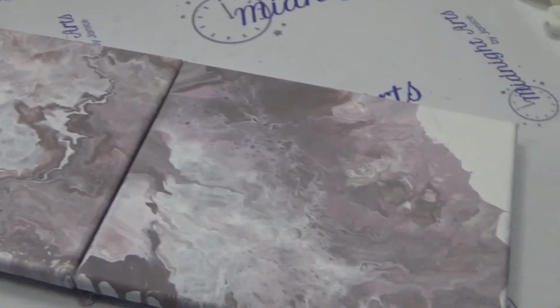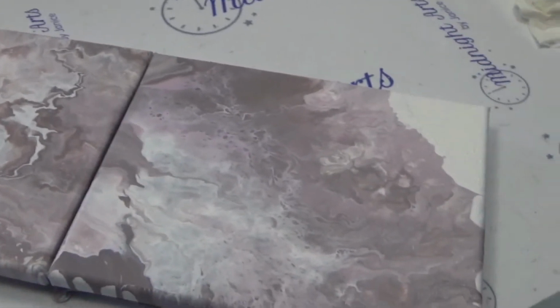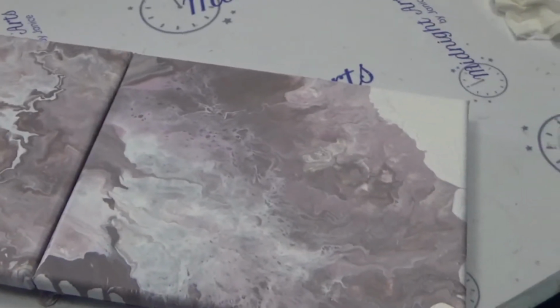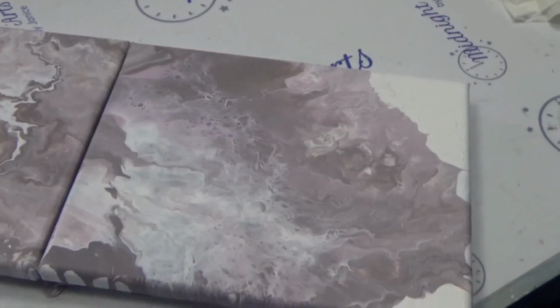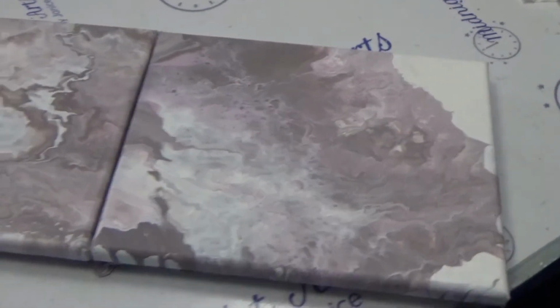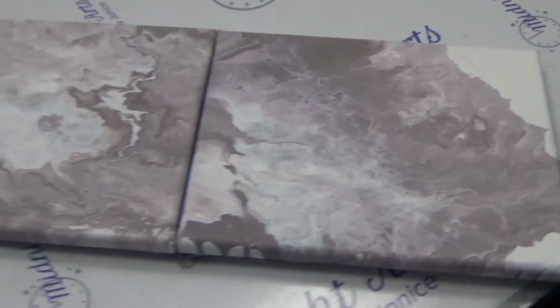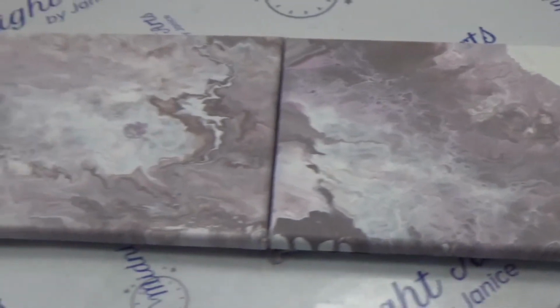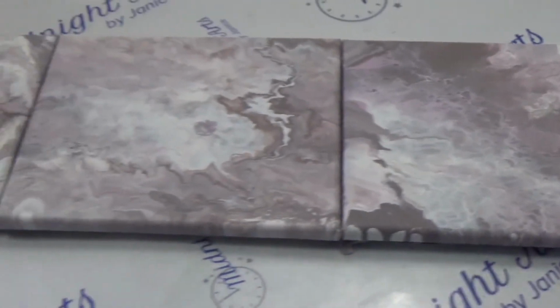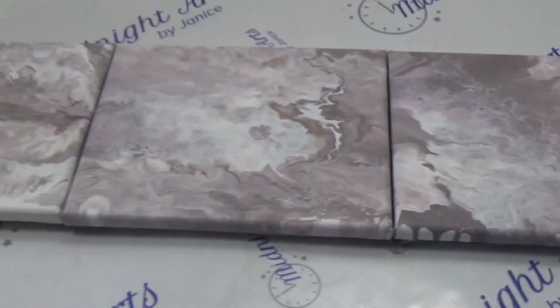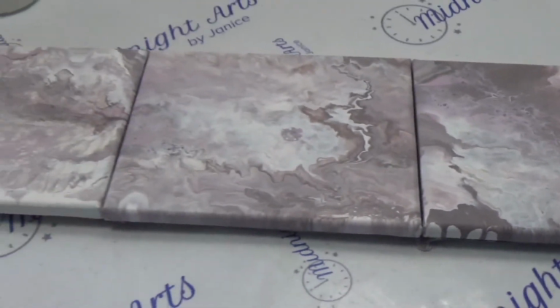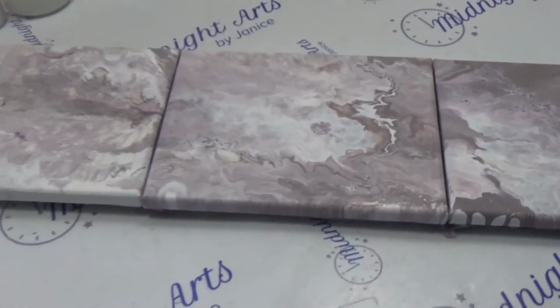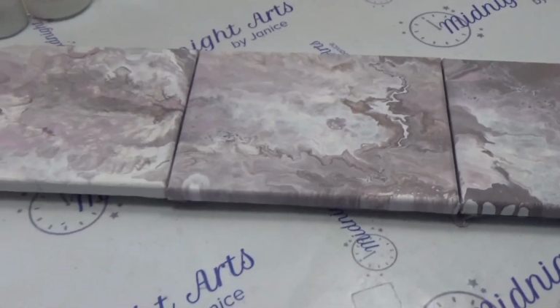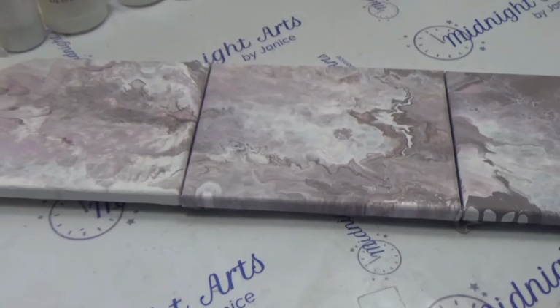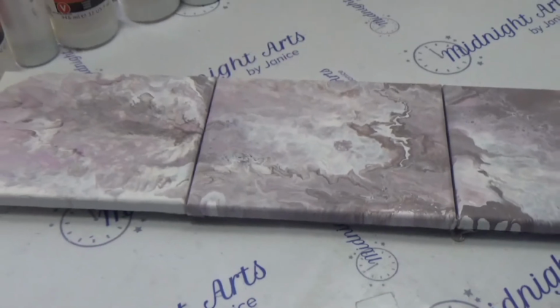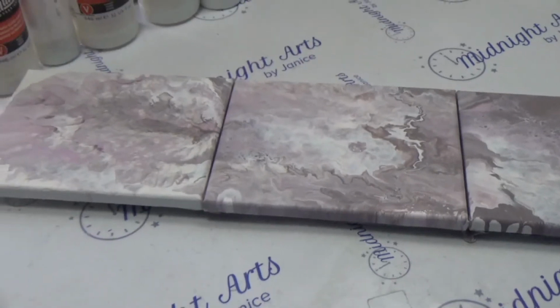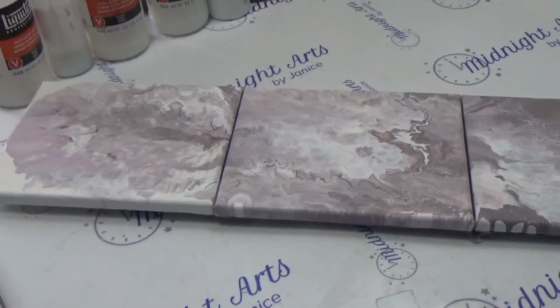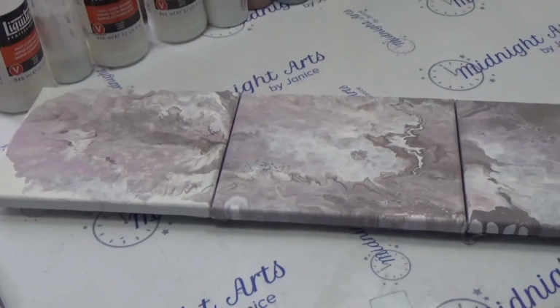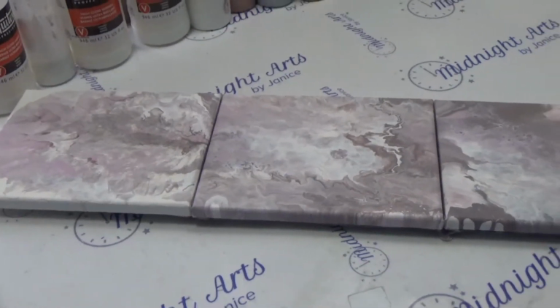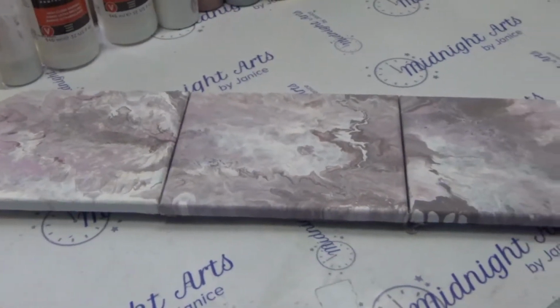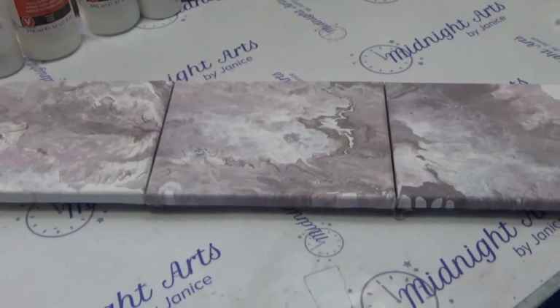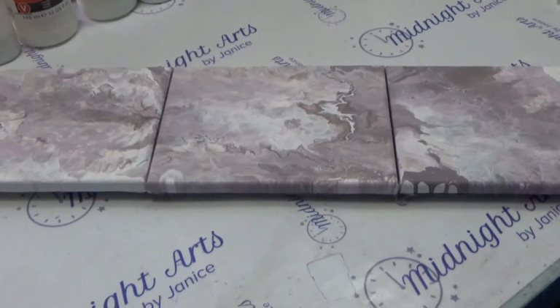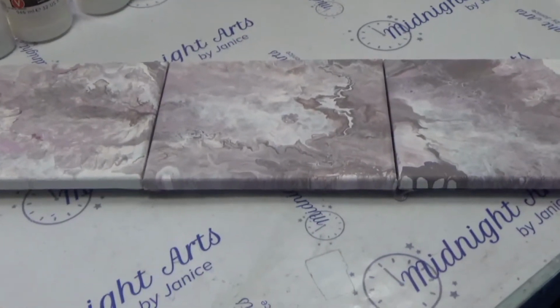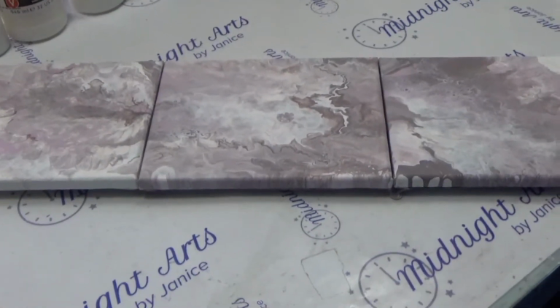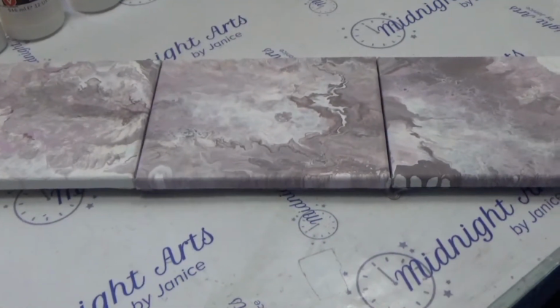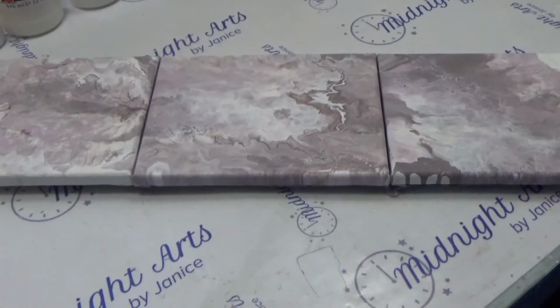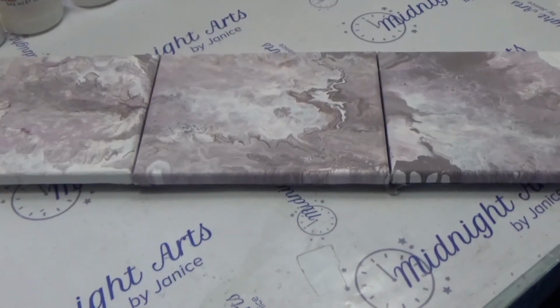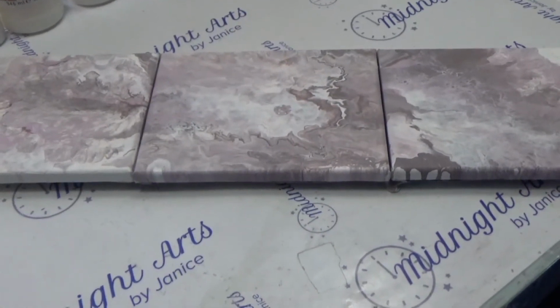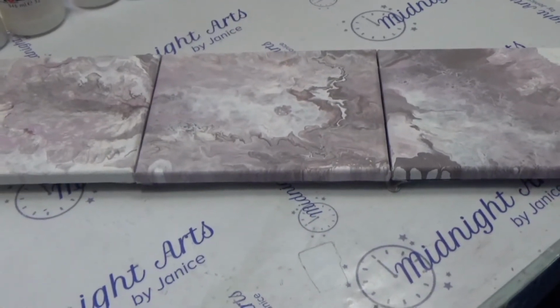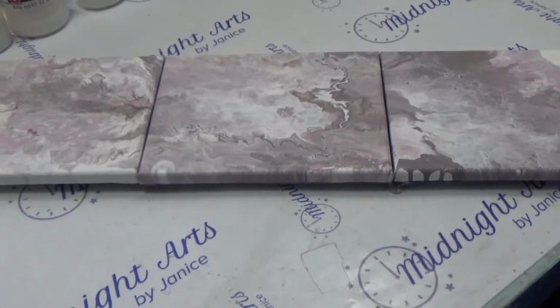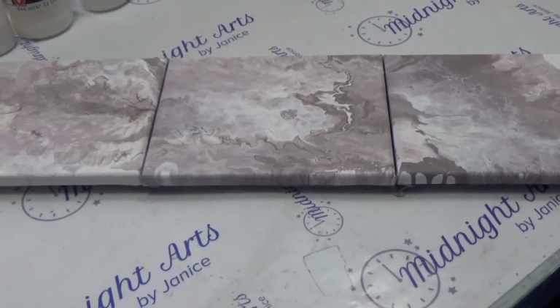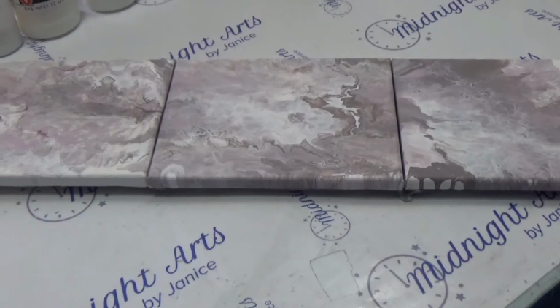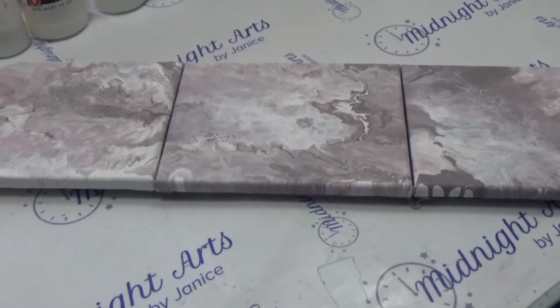That particular painting ended up using lots of paint. Thank you for watching, and please have a great night.